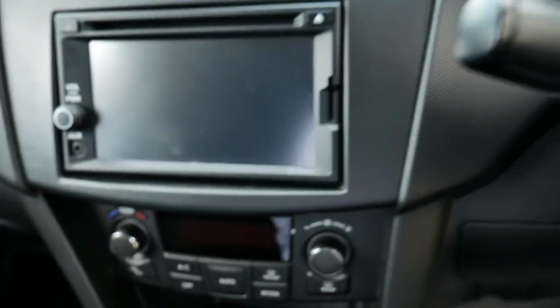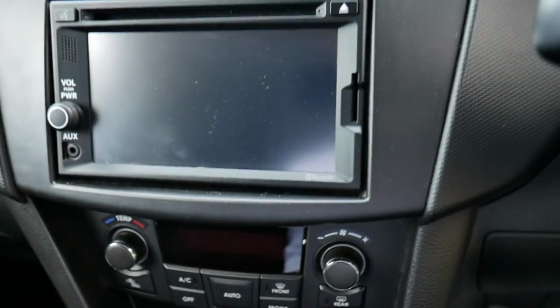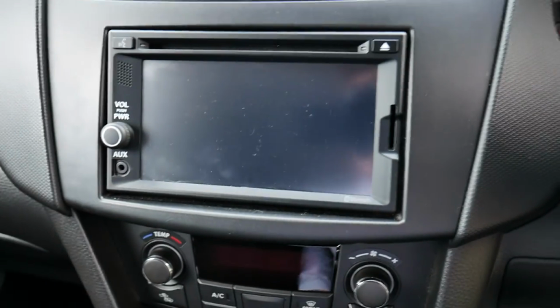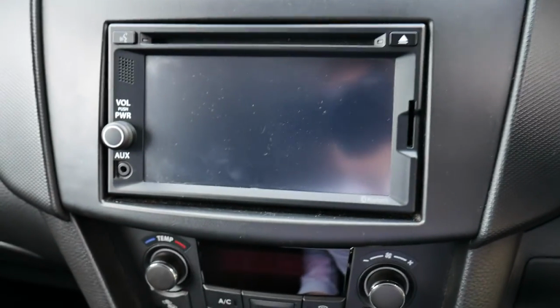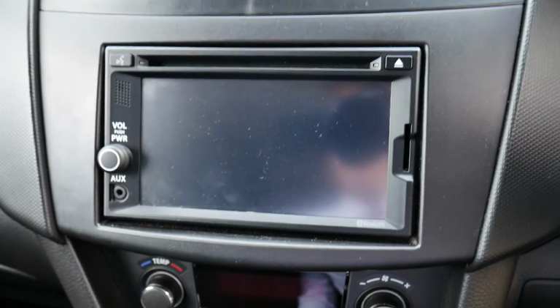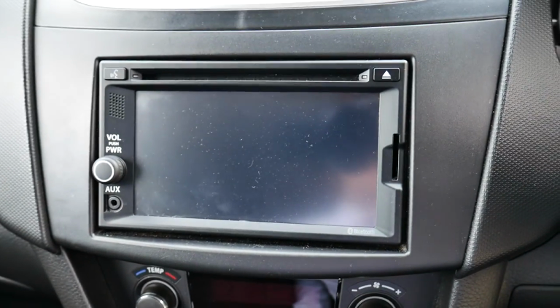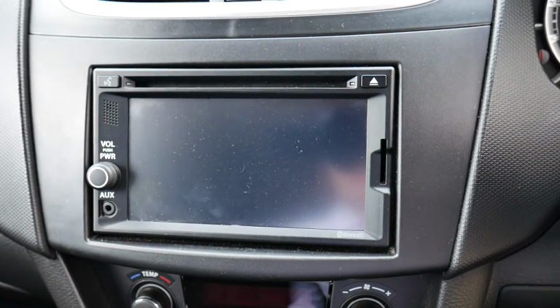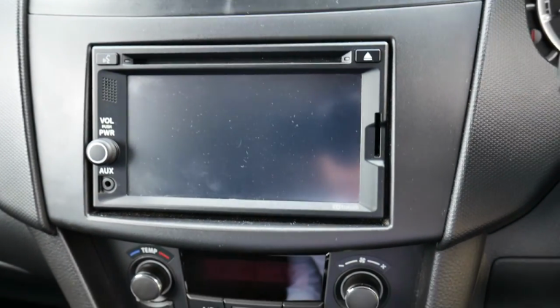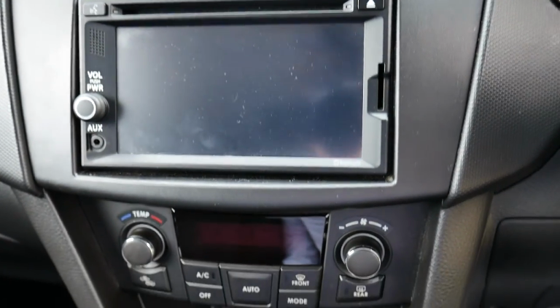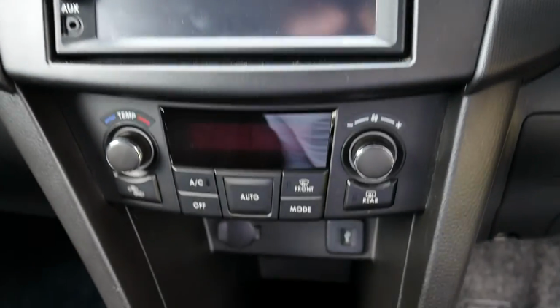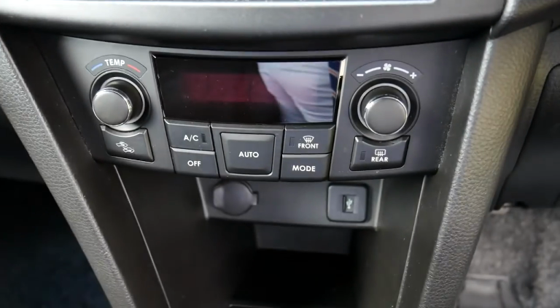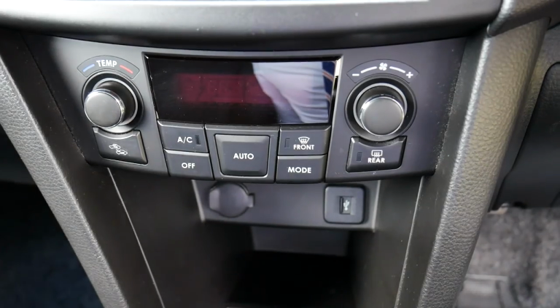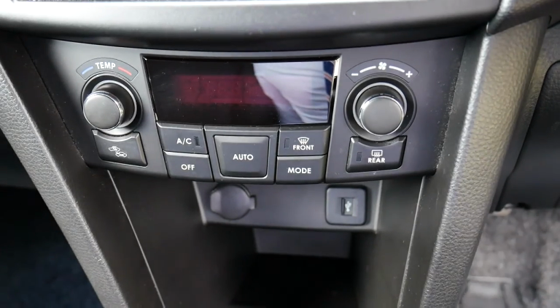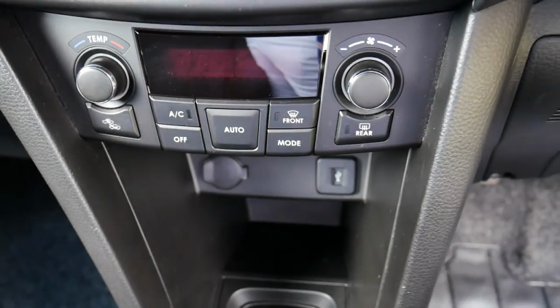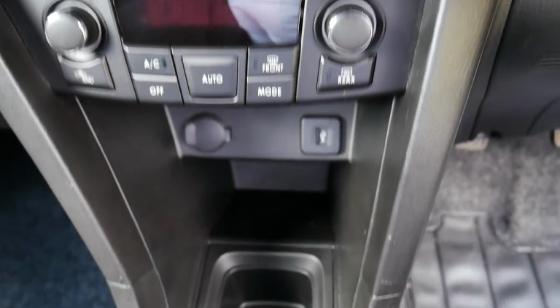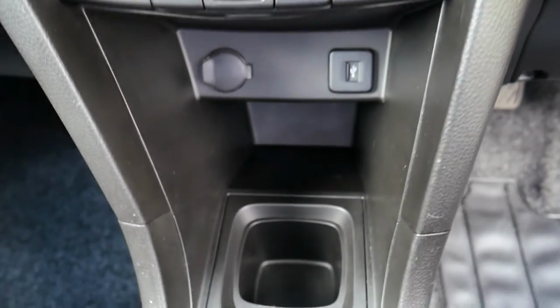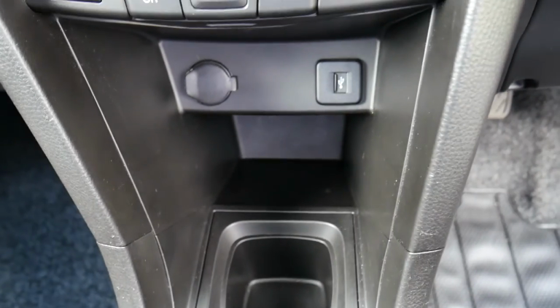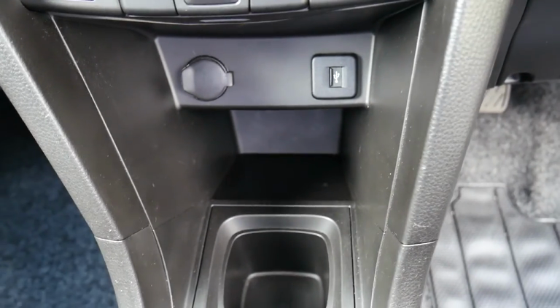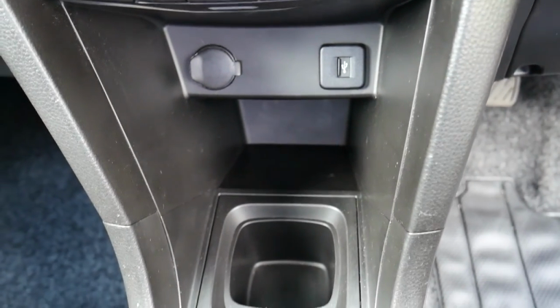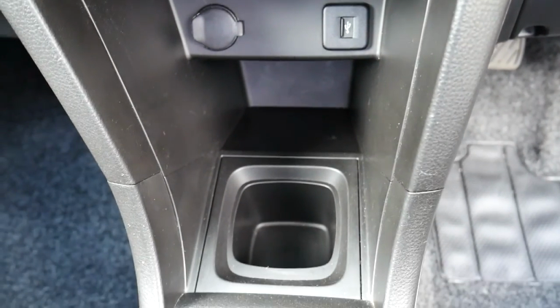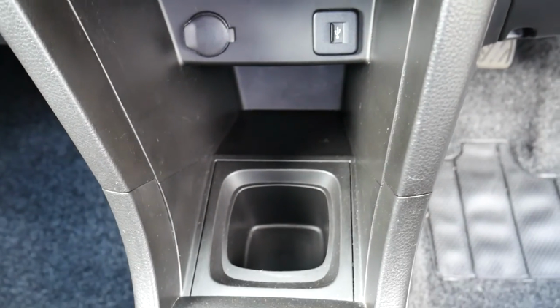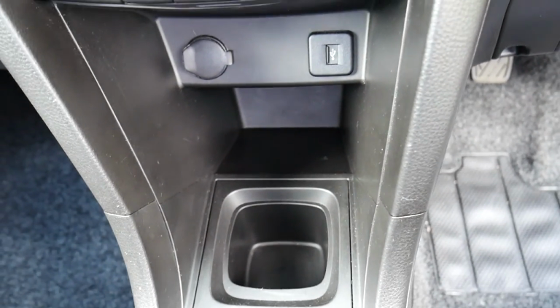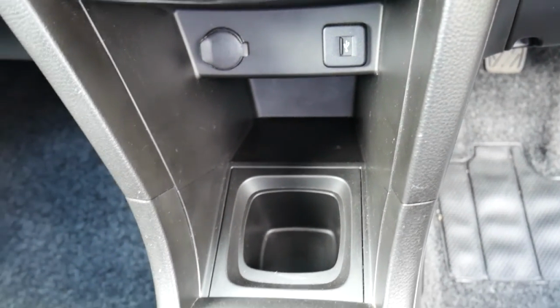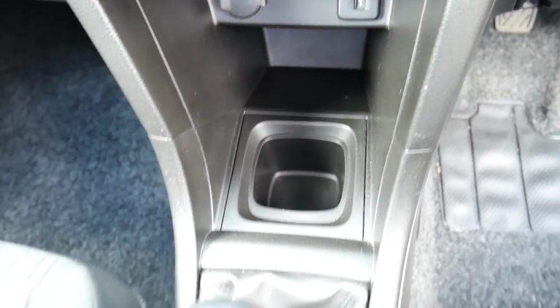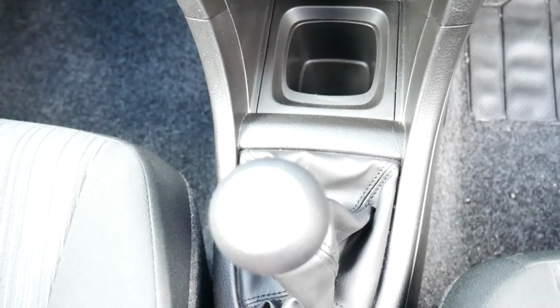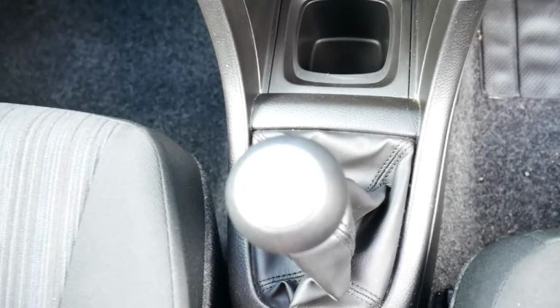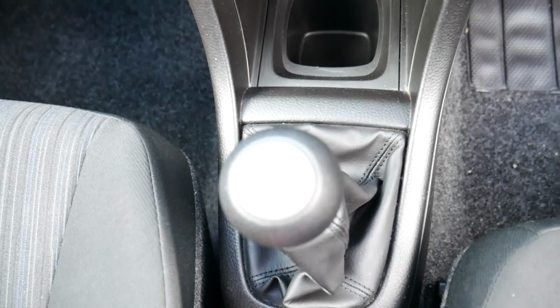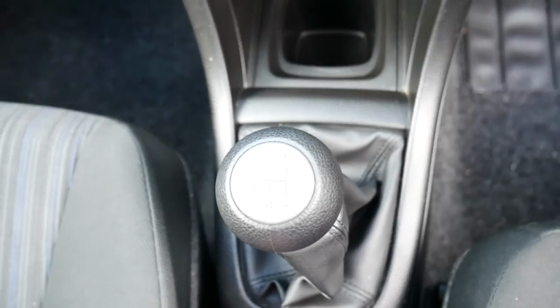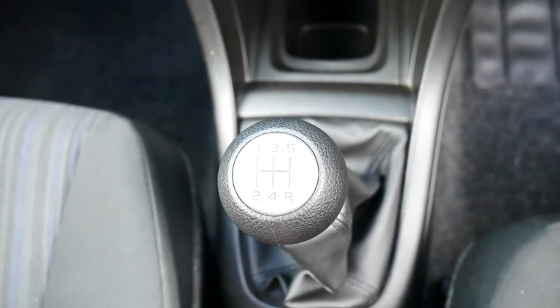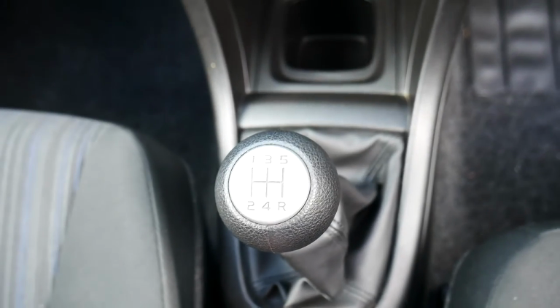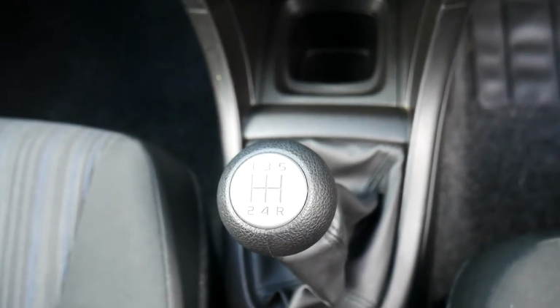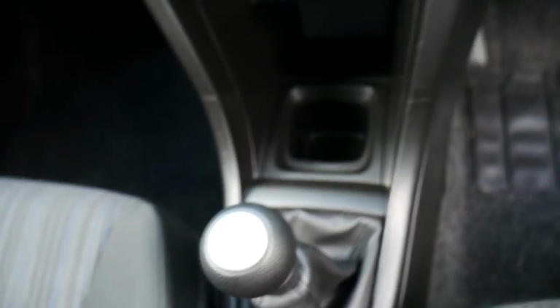In the middle is a nice big display for your CD and radio options. Below that are the temperature controls, USB port, and some storage area. And there you have the five-speed manual gearbox.